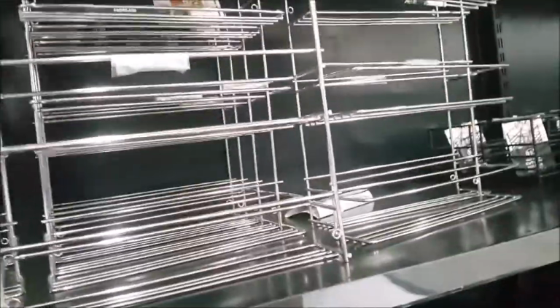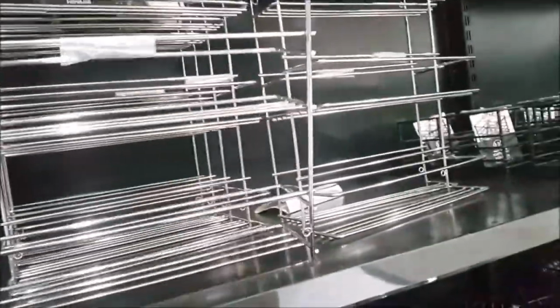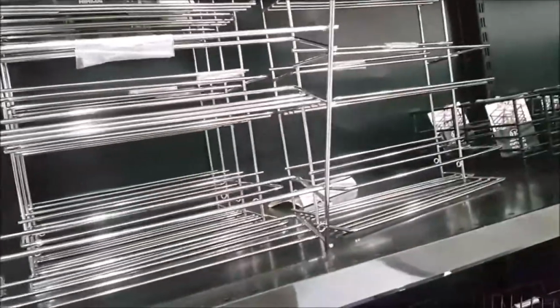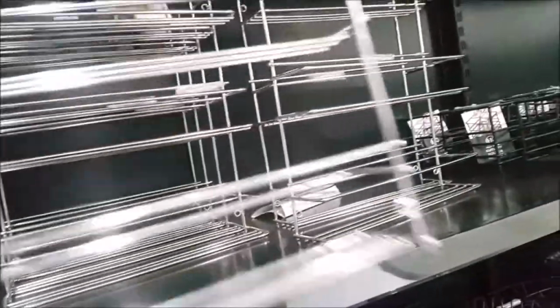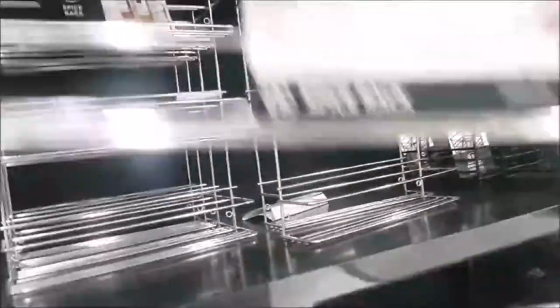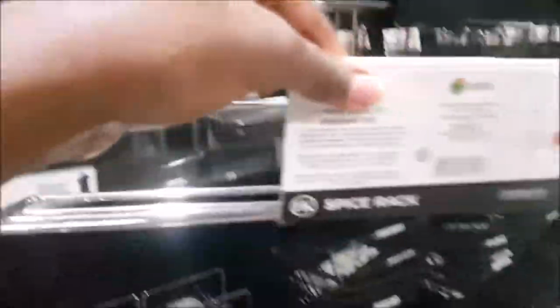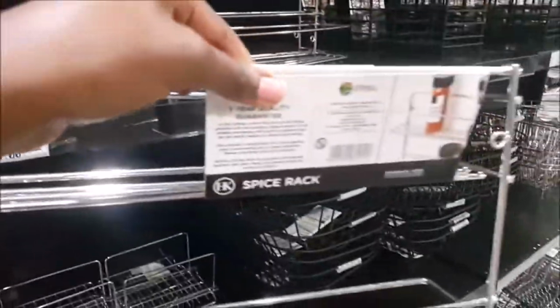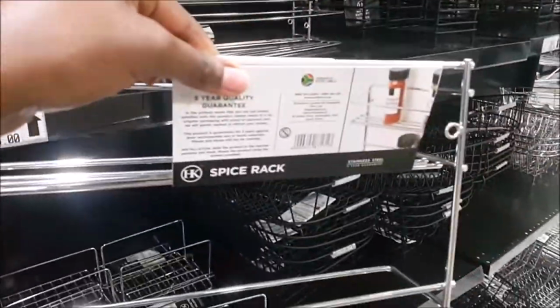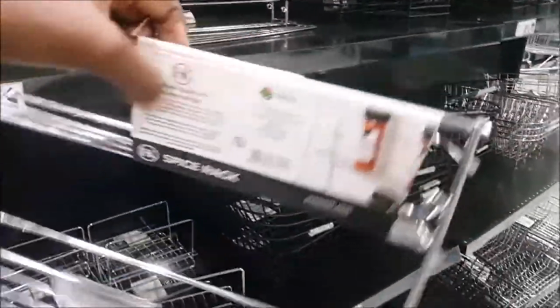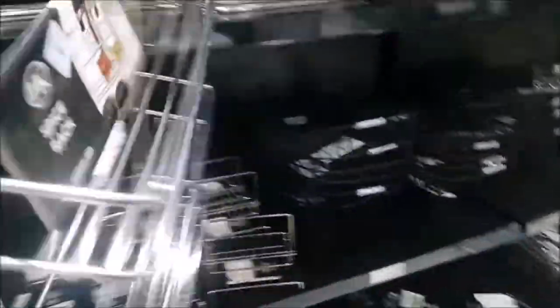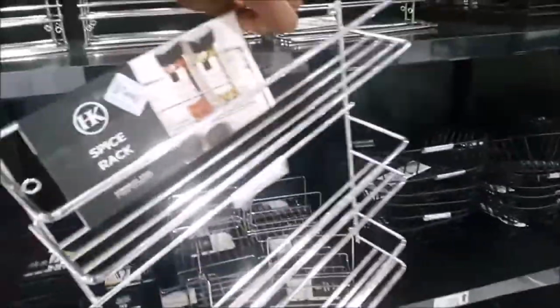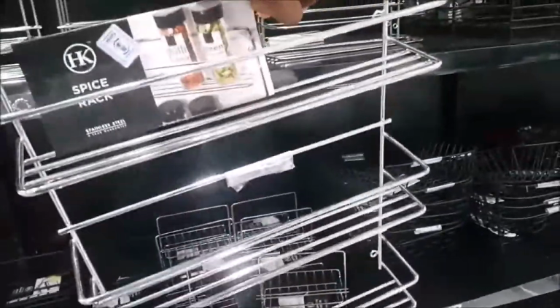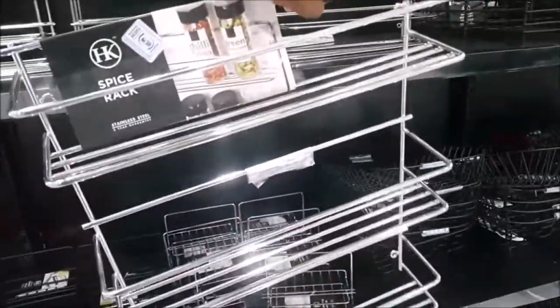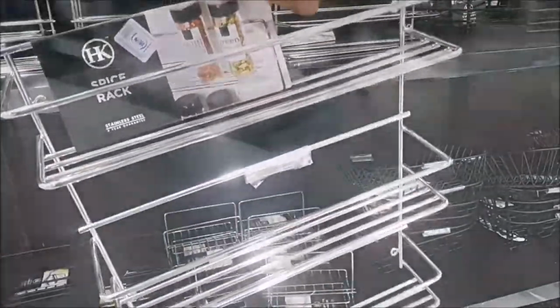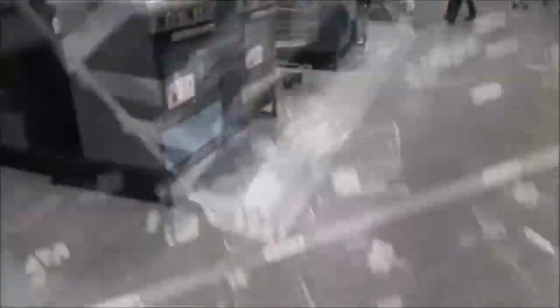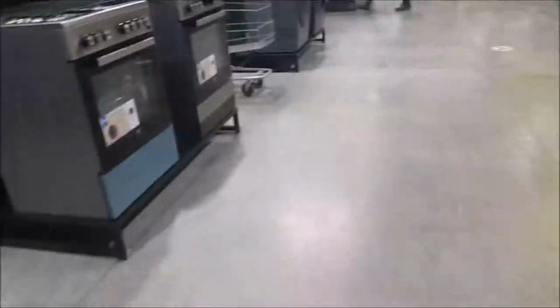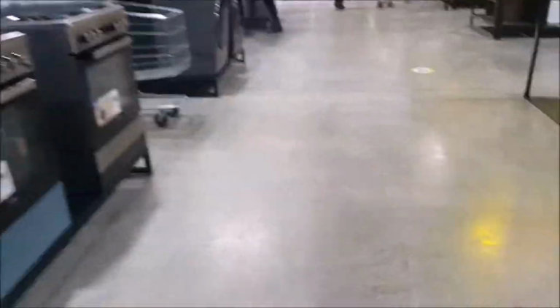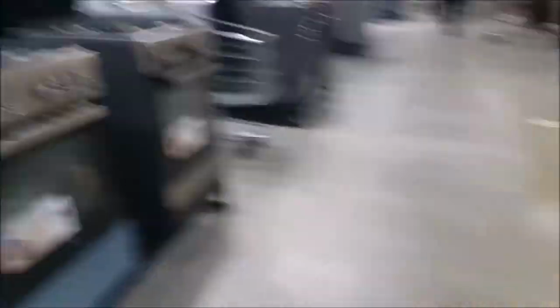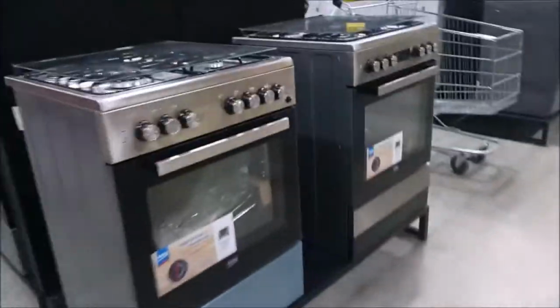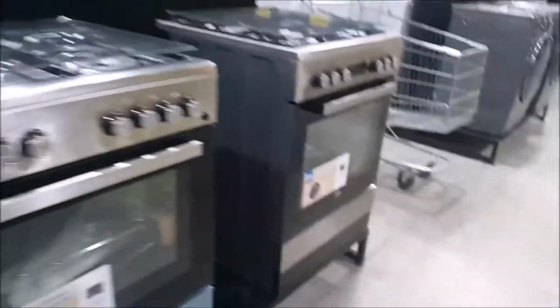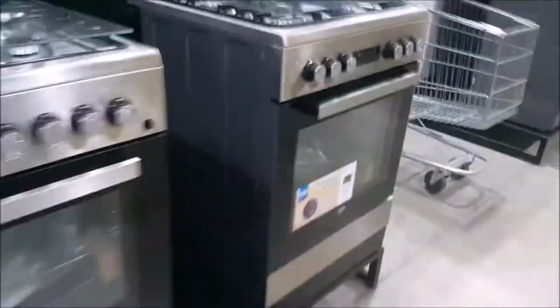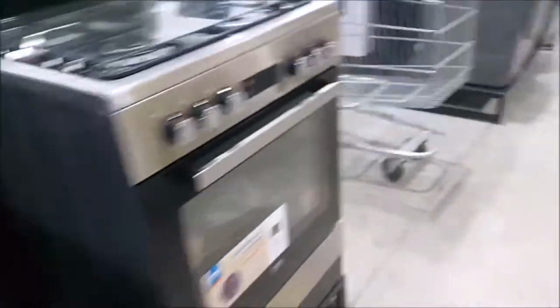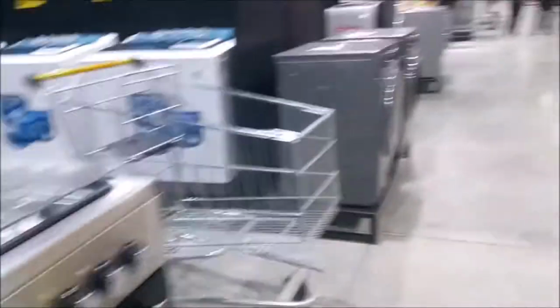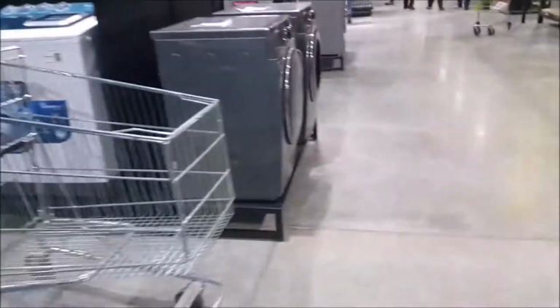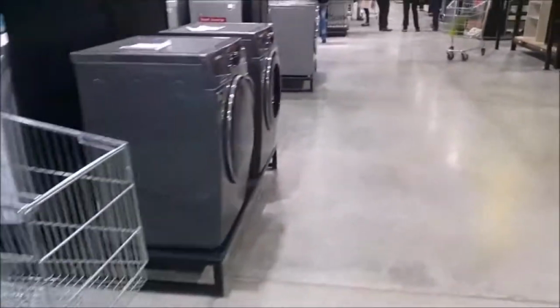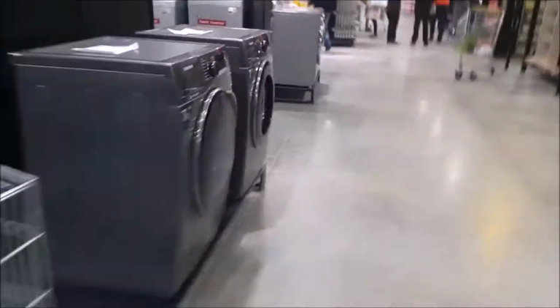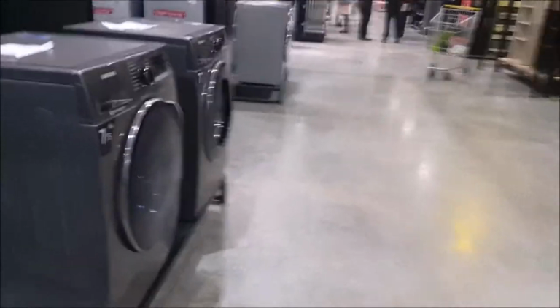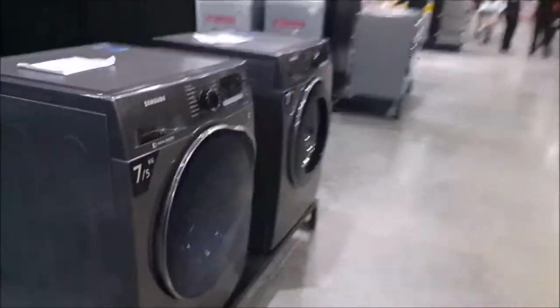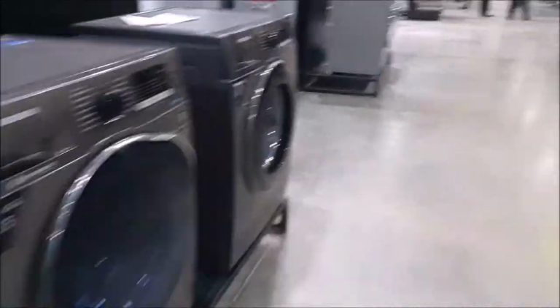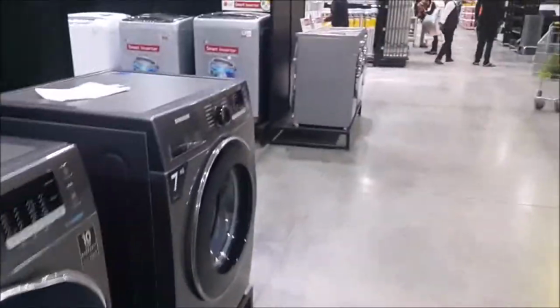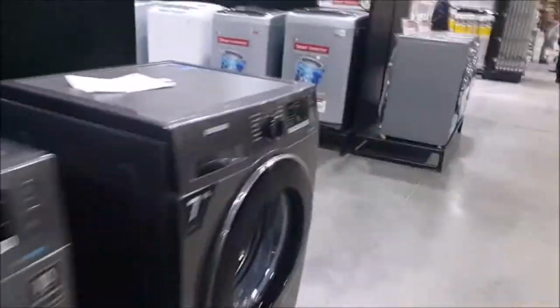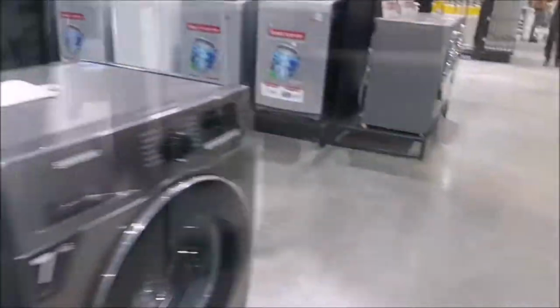So this was fascinating — a spice rack for about $4,000. They had two different types here. And they have electronics, cookers, washing machines, freezers.